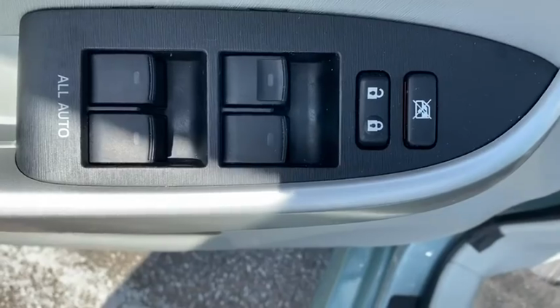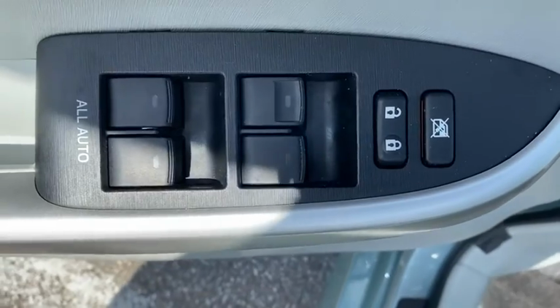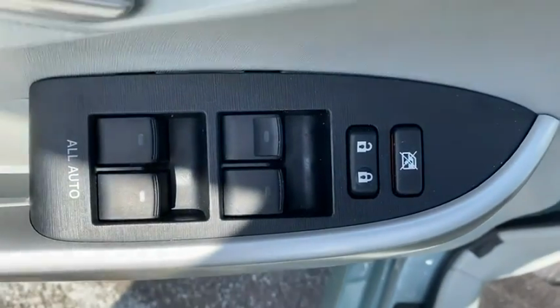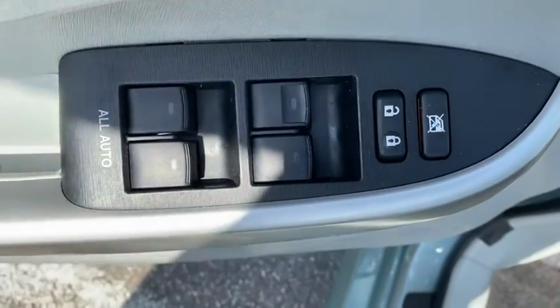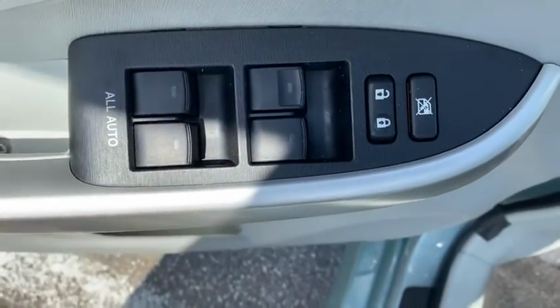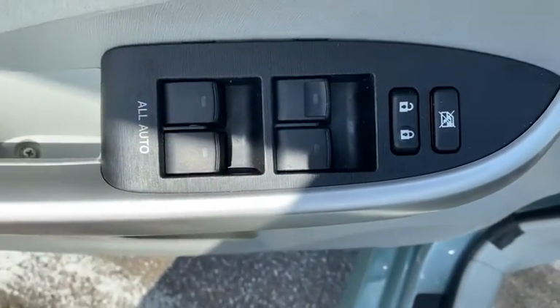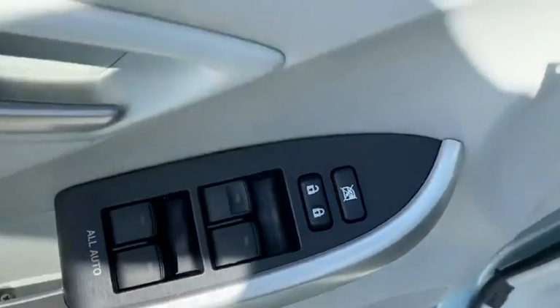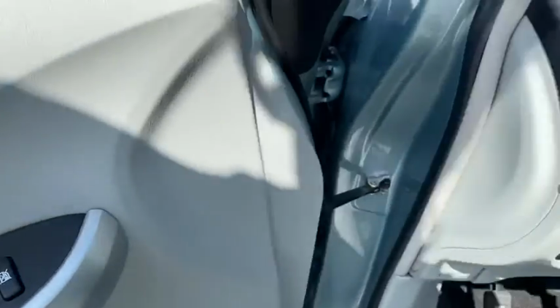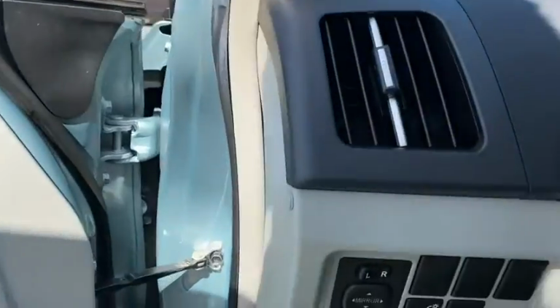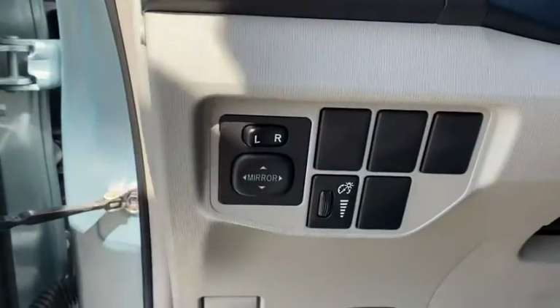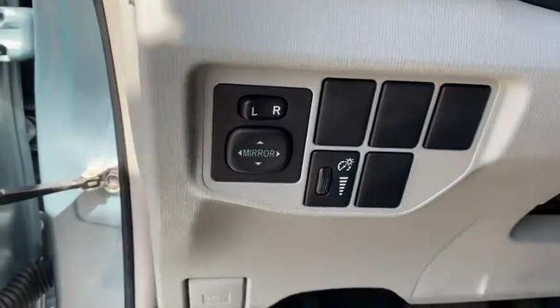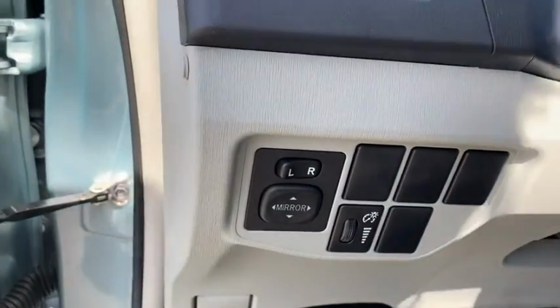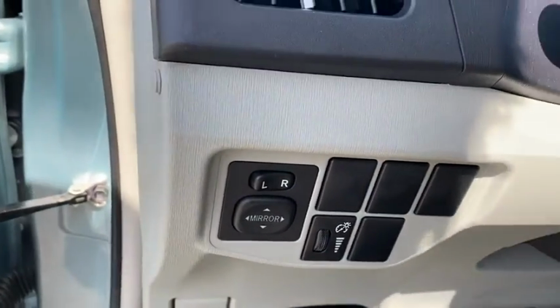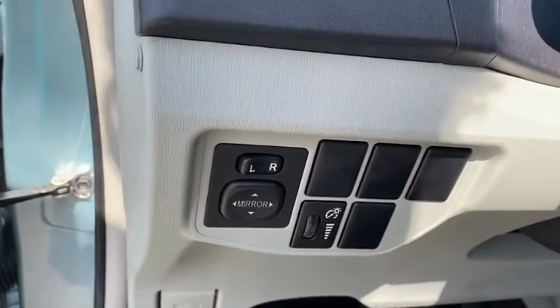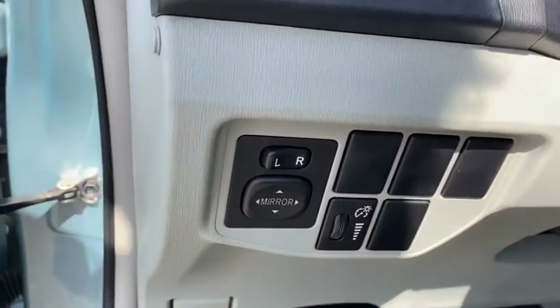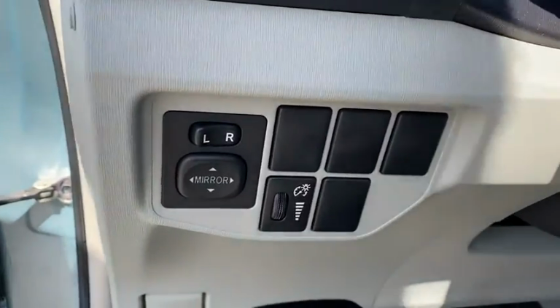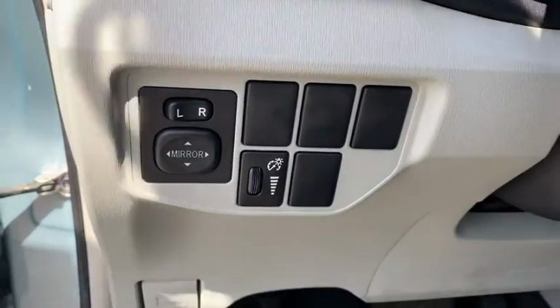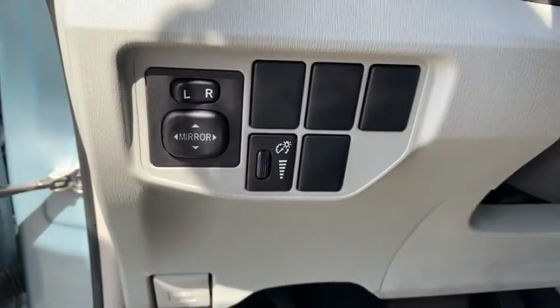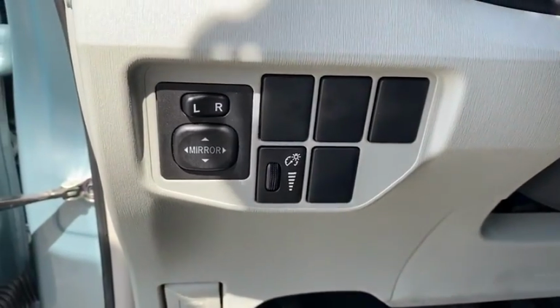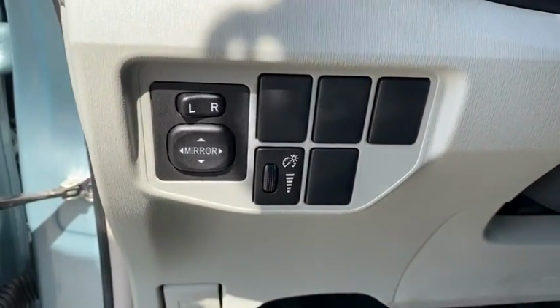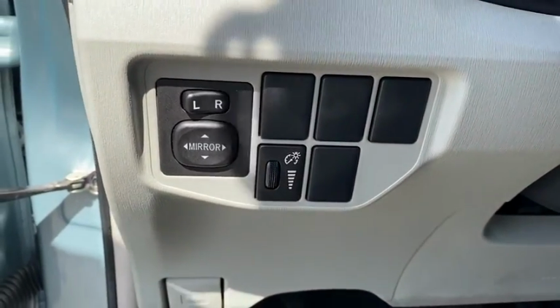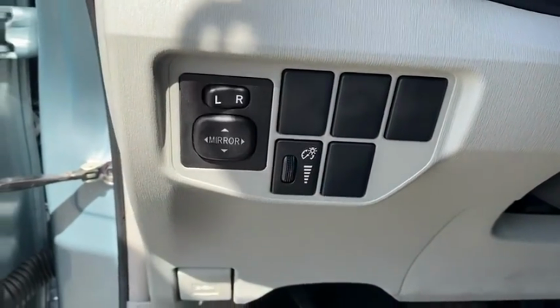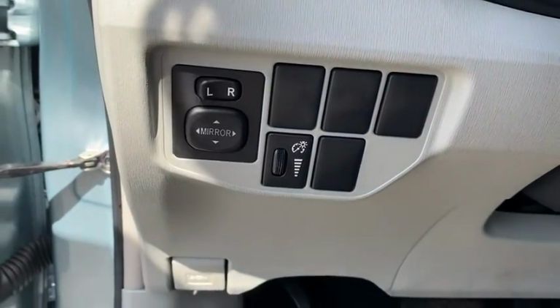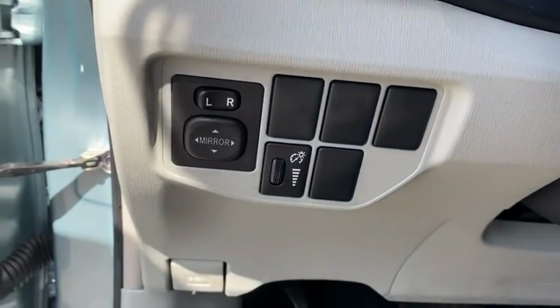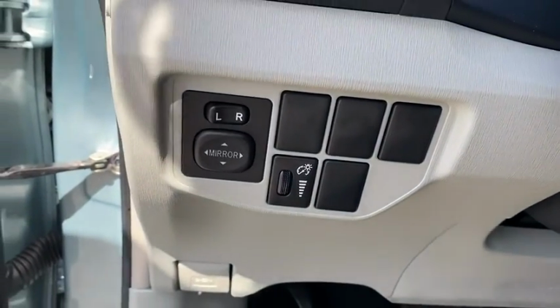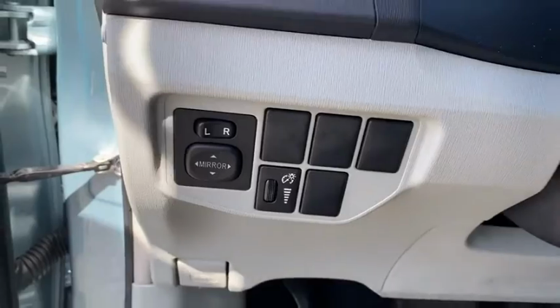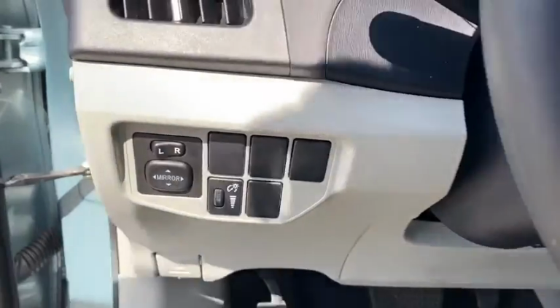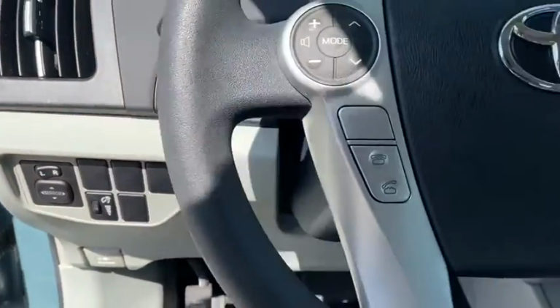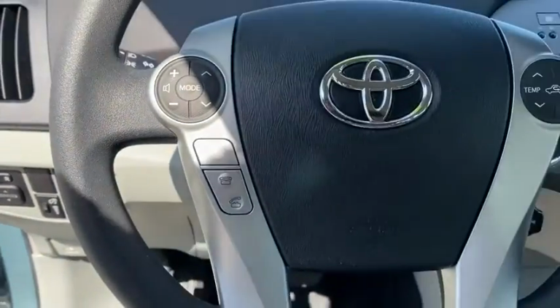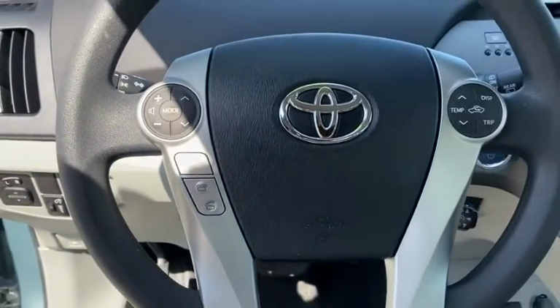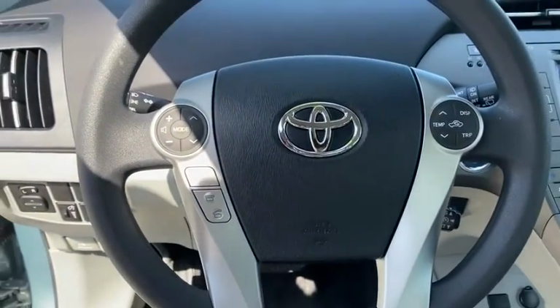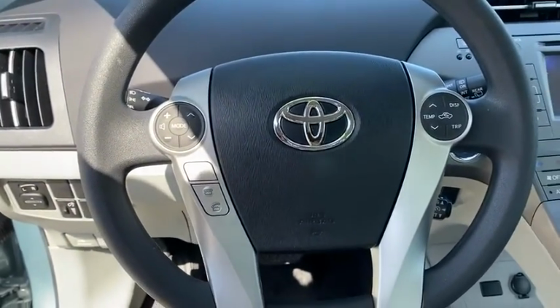traction control, Bluetooth wireless data, hands-free phone, dual airbags, alloy wheels, power steering, four-wheel disc brakes, center armrest, trip computer, electronic stability control, power windows,